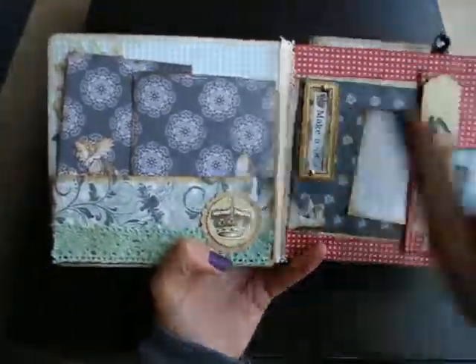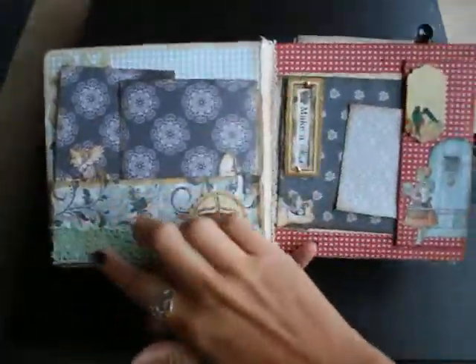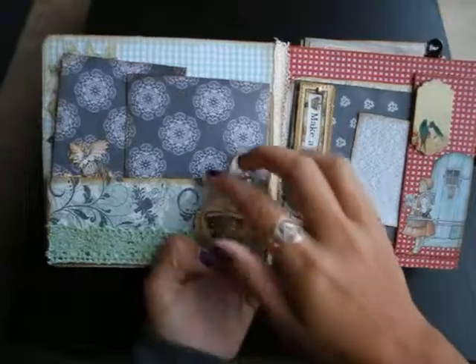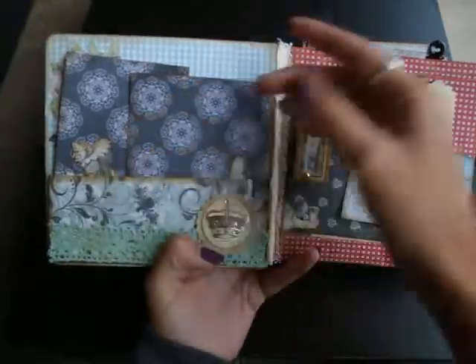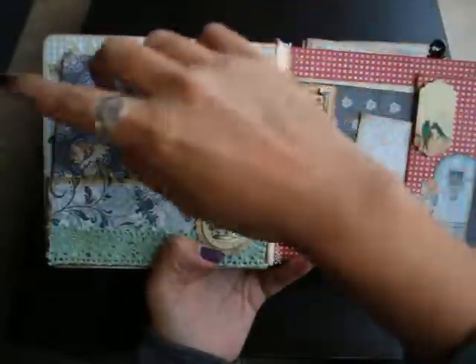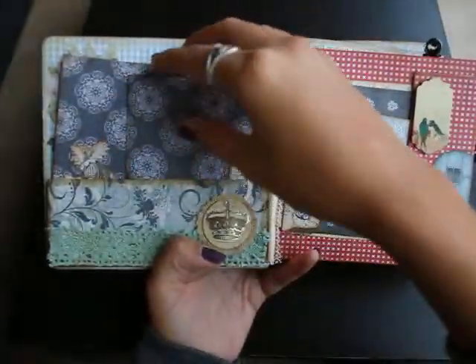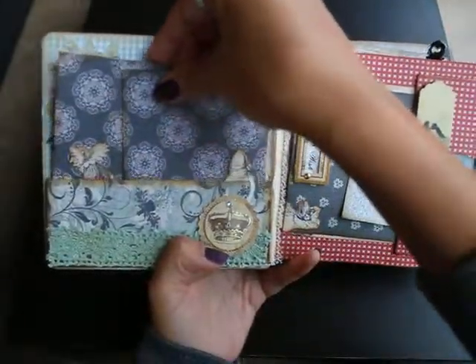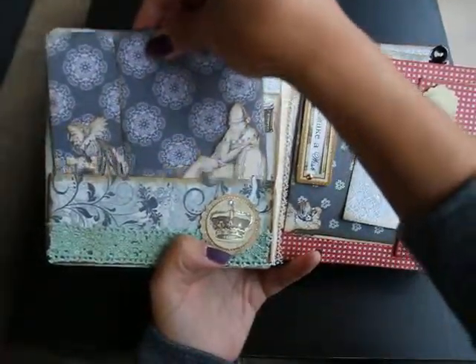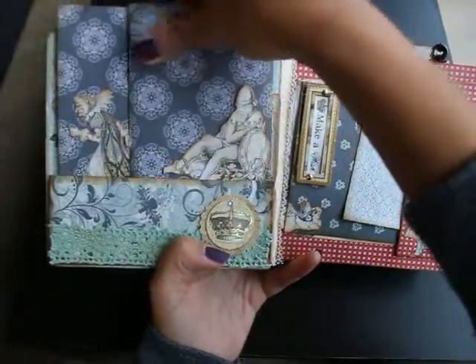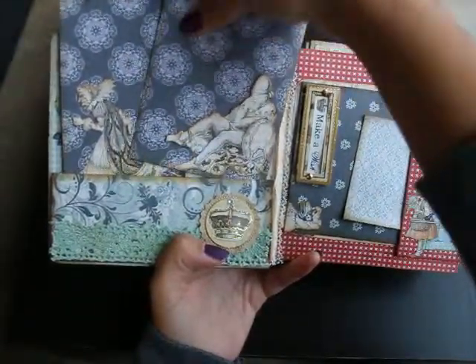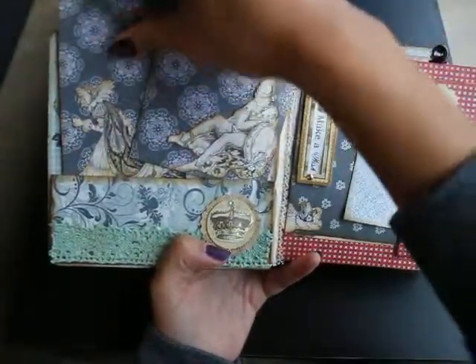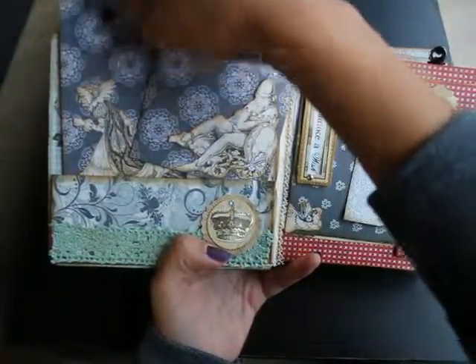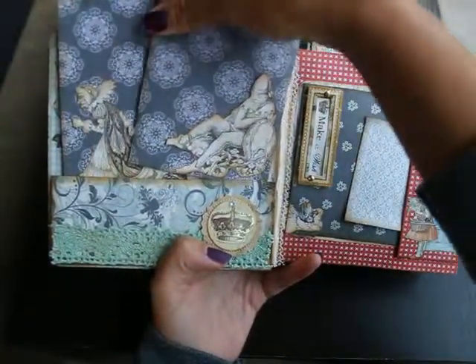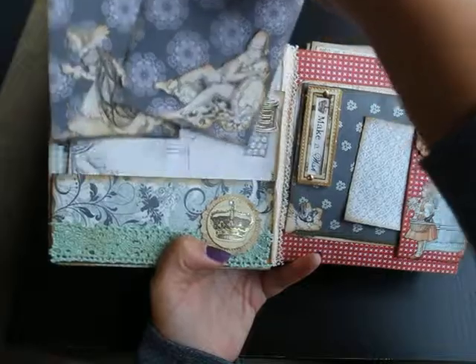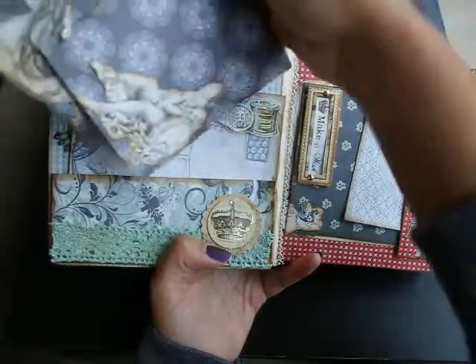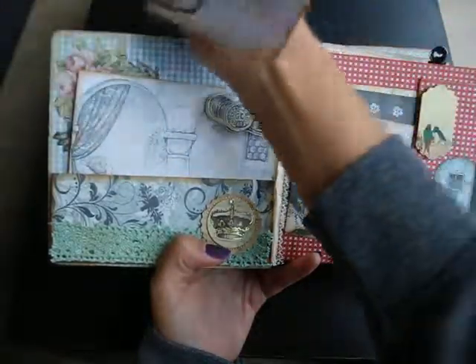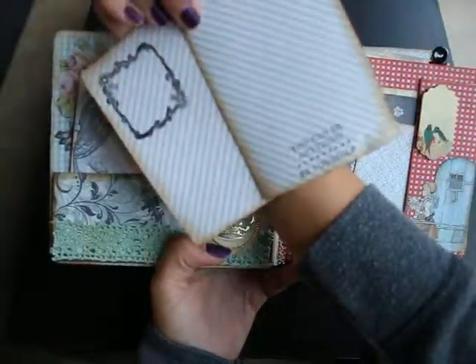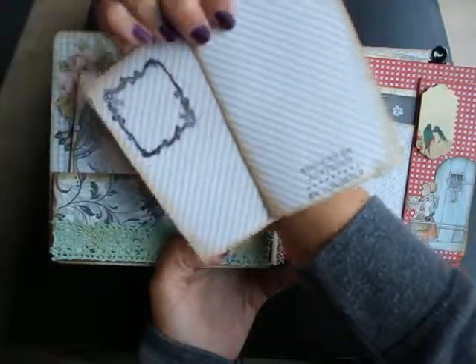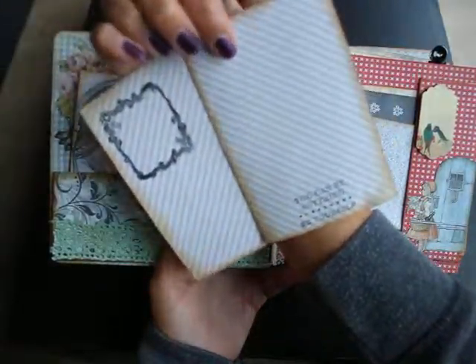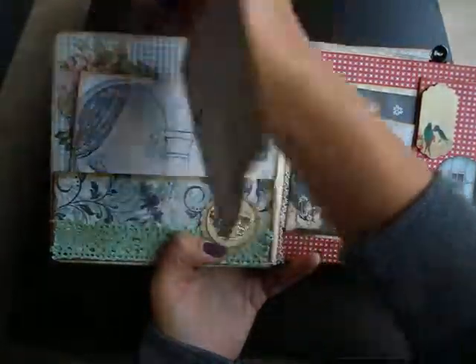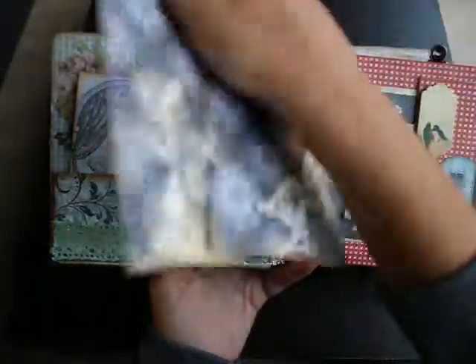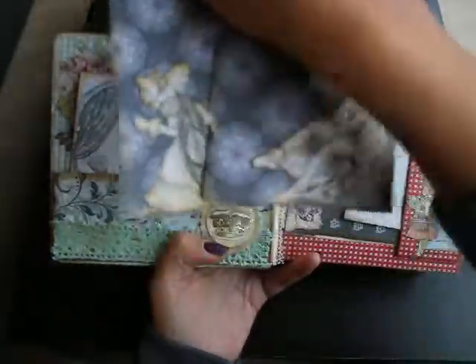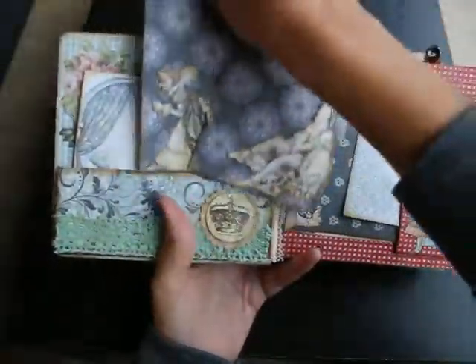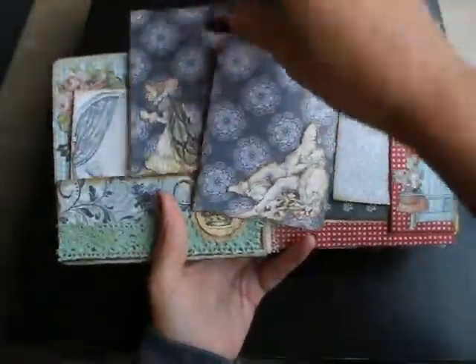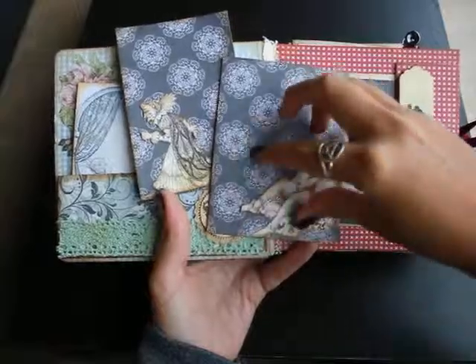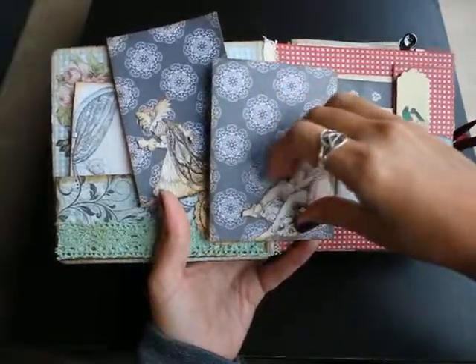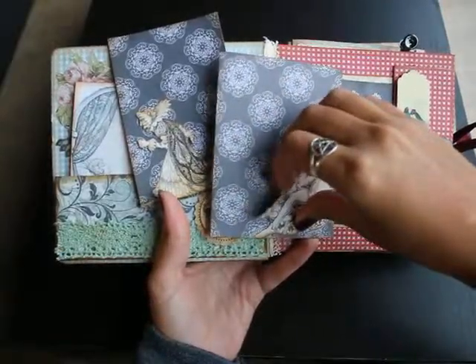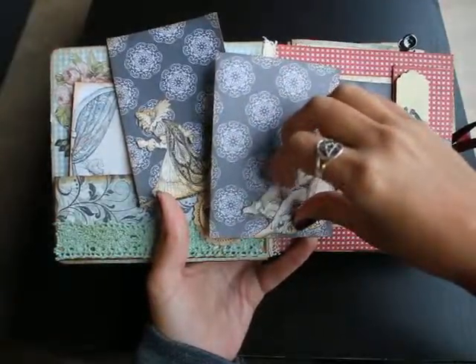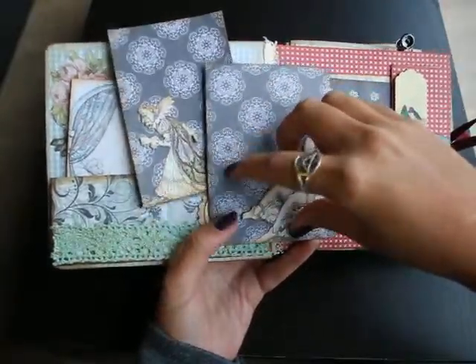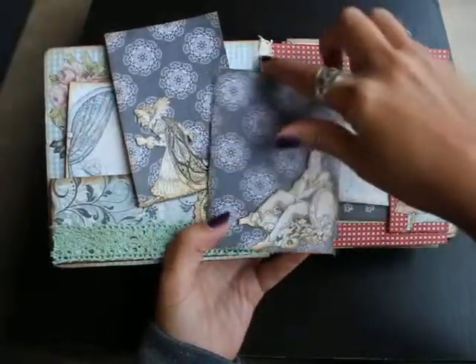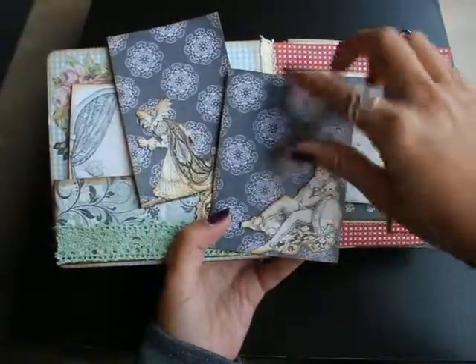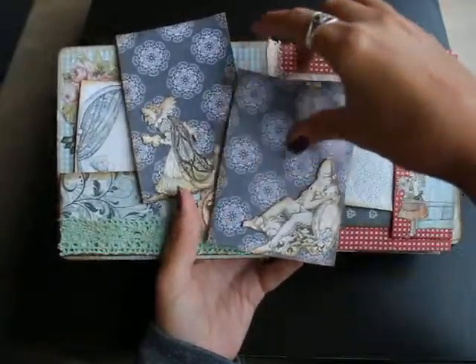The first page has a pocket. It's Snow White themed. So you've got these cards for journaling or pictures, because I didn't glue this down, so you can put a picture underneath.